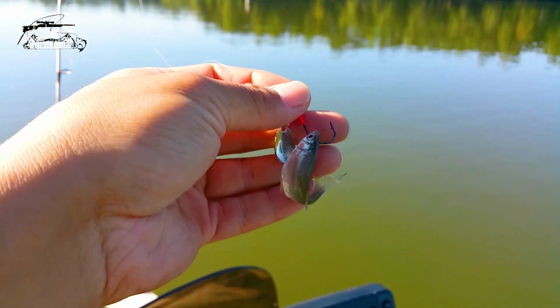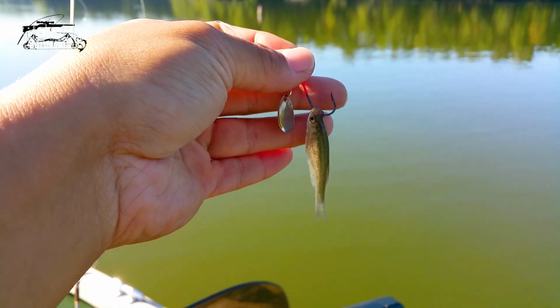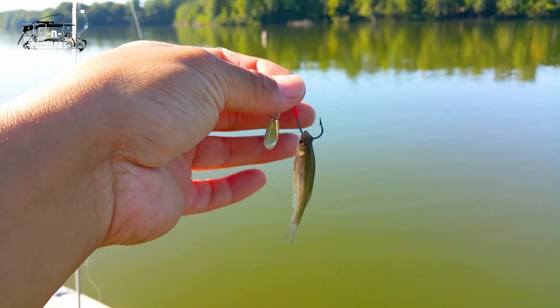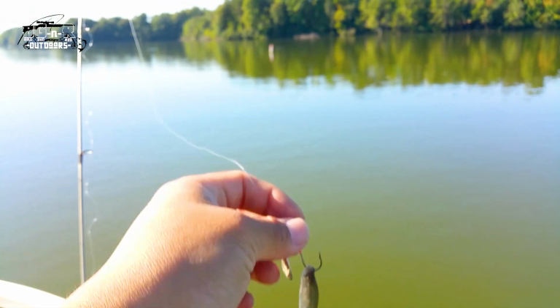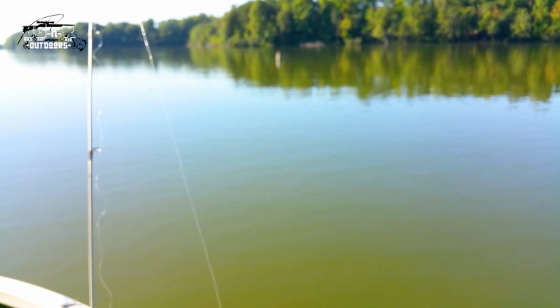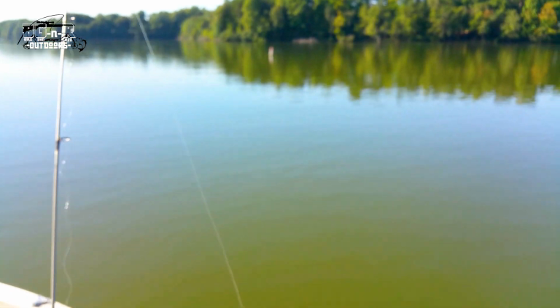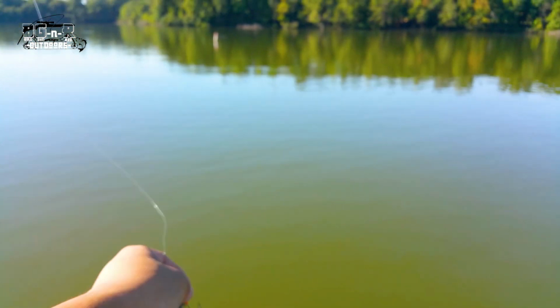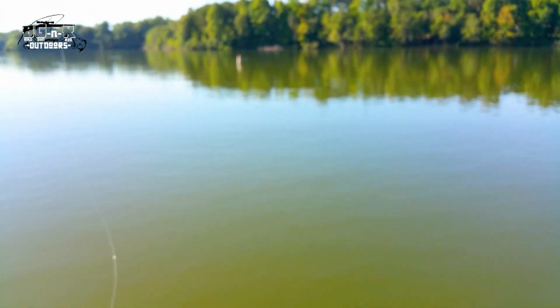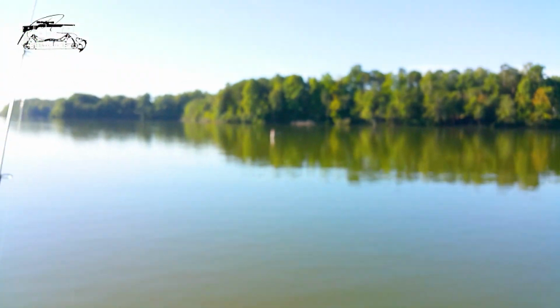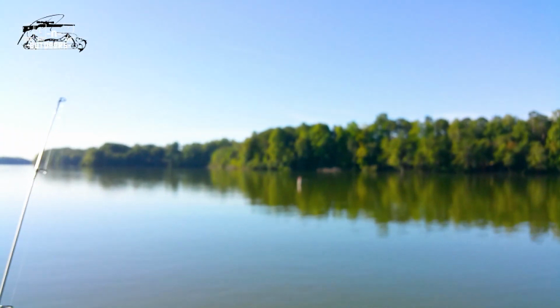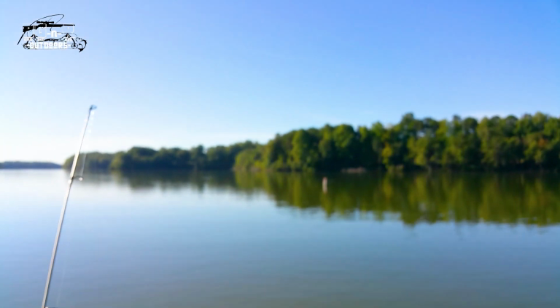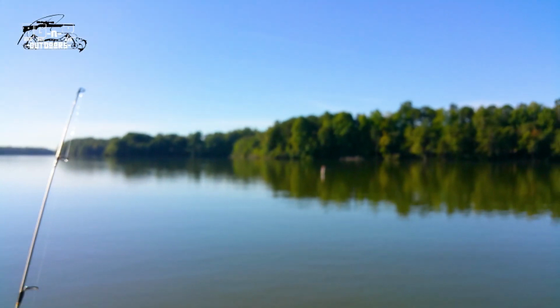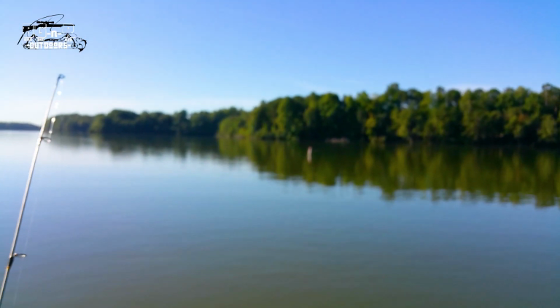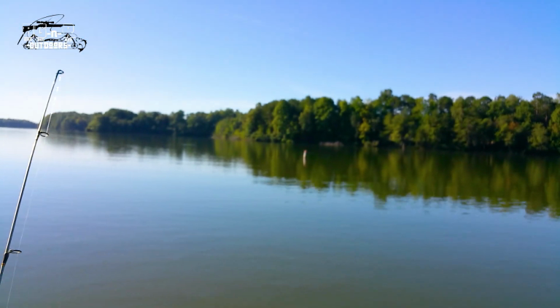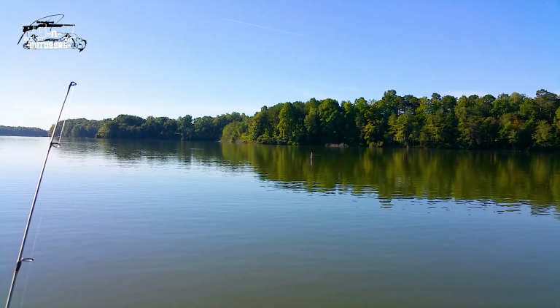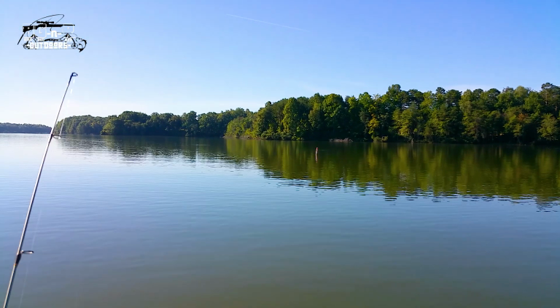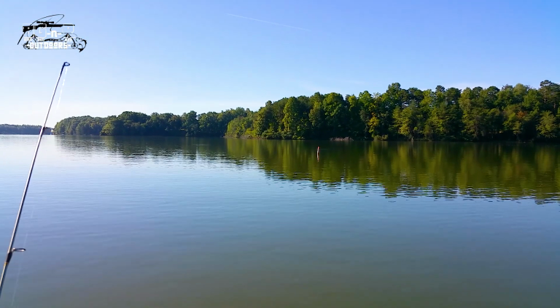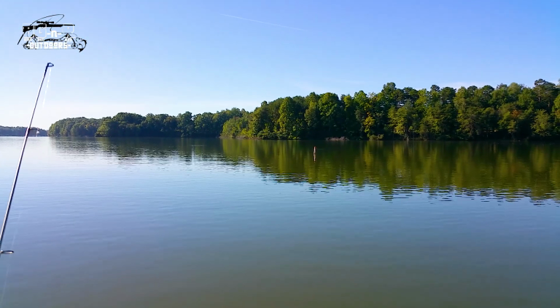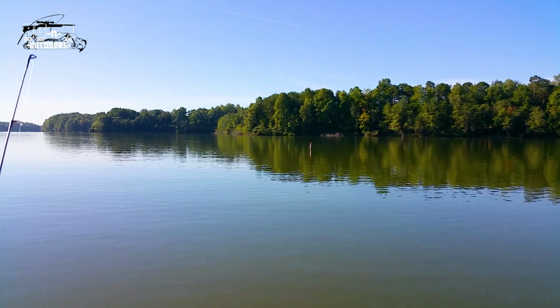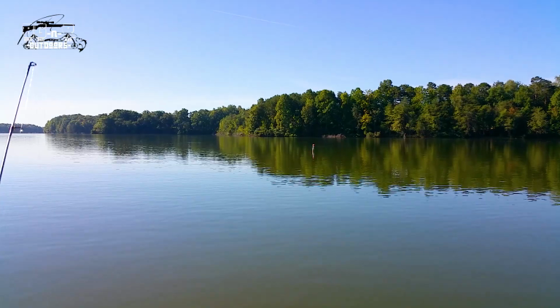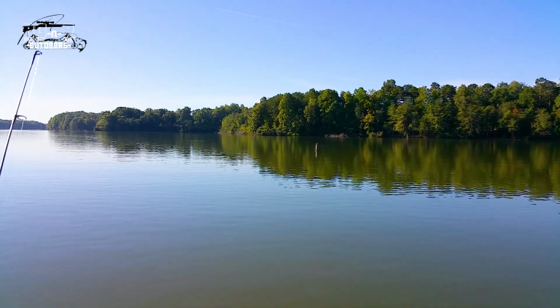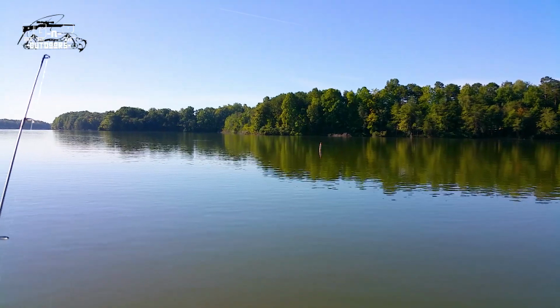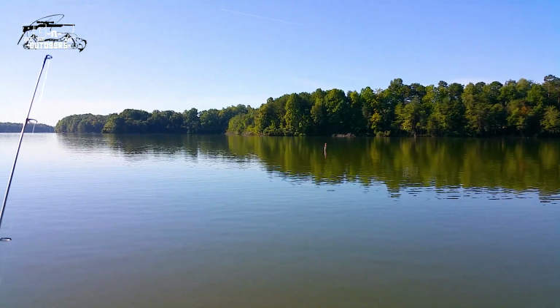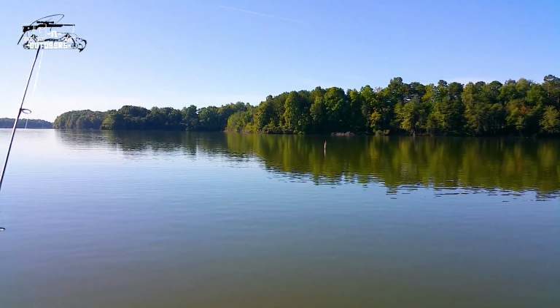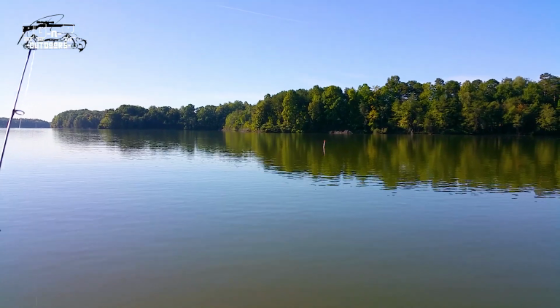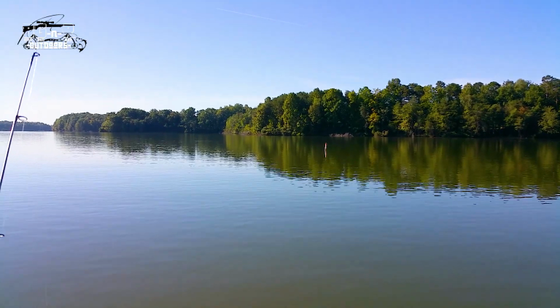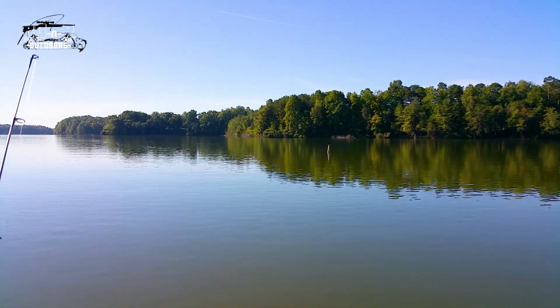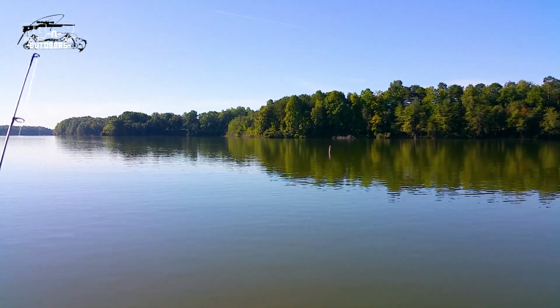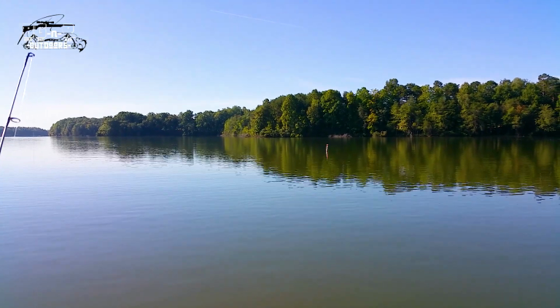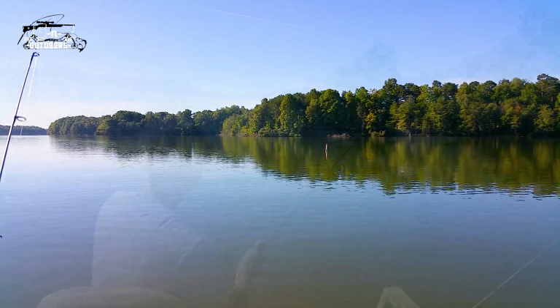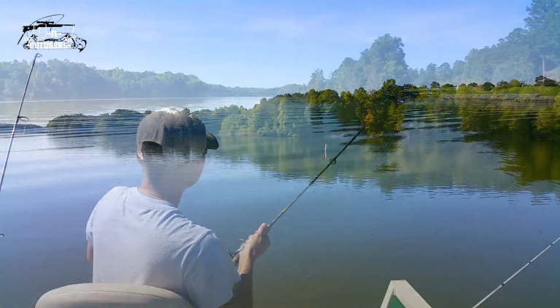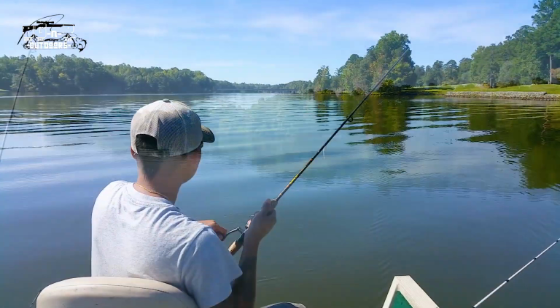Try them out and let us know how you like them. We can see some activity out there already on the surface, so we're gonna try to hit that up and see if we can get some crappie.